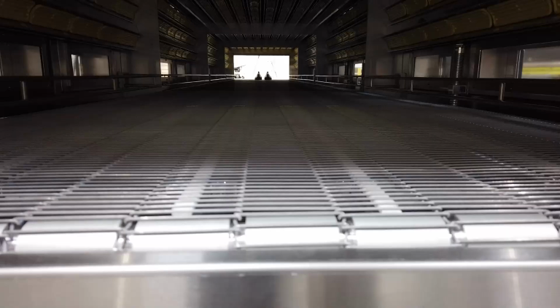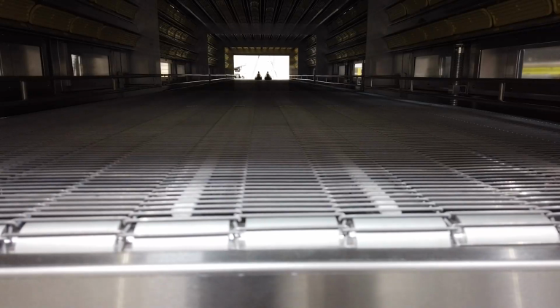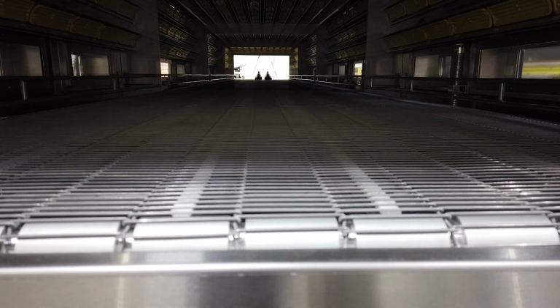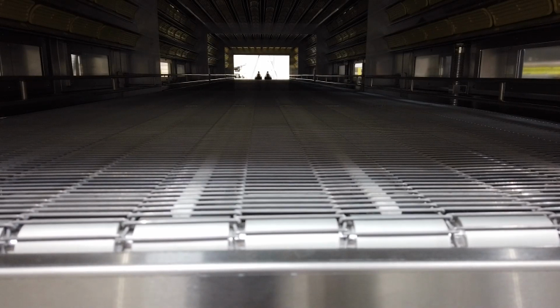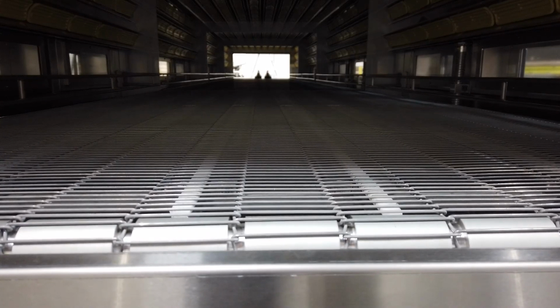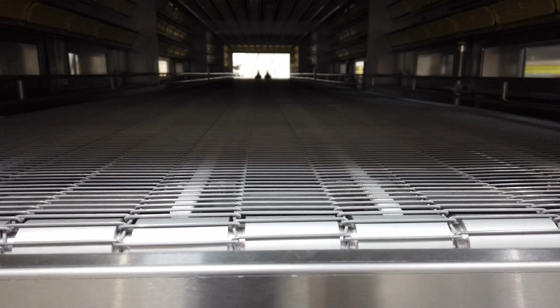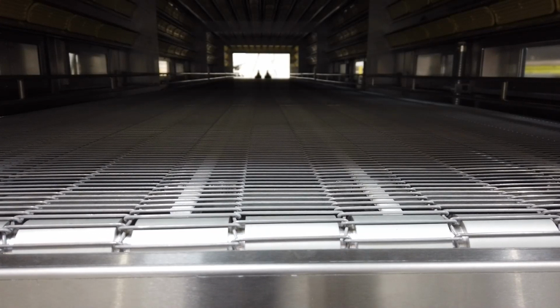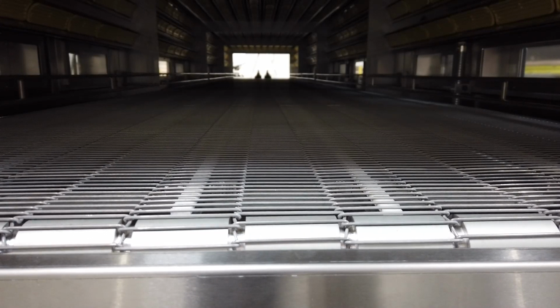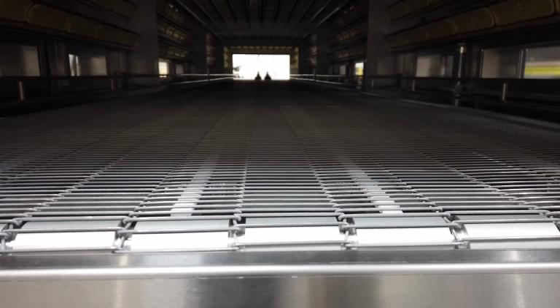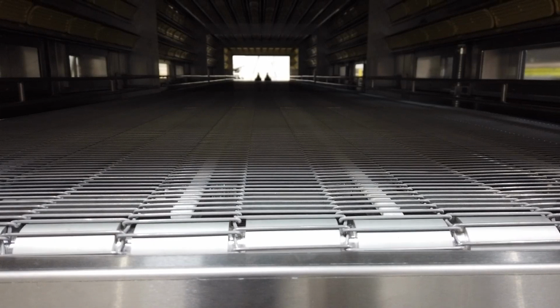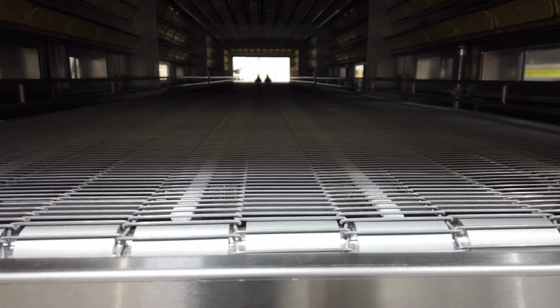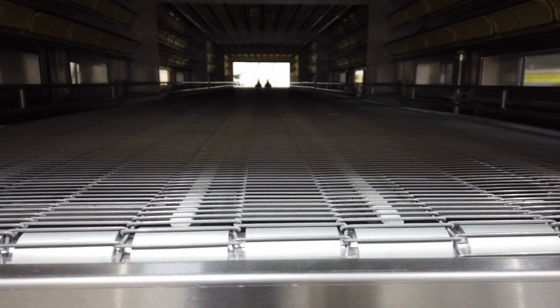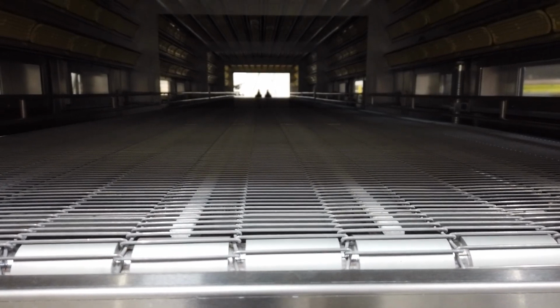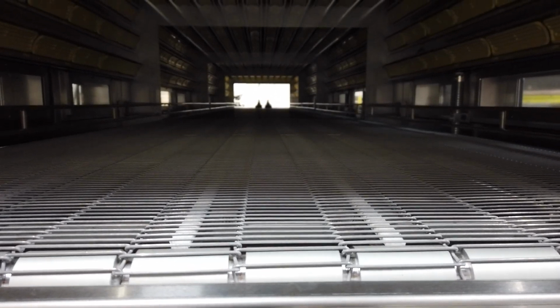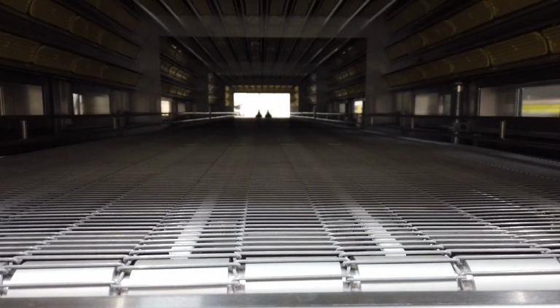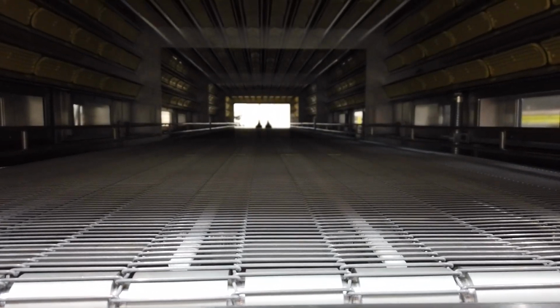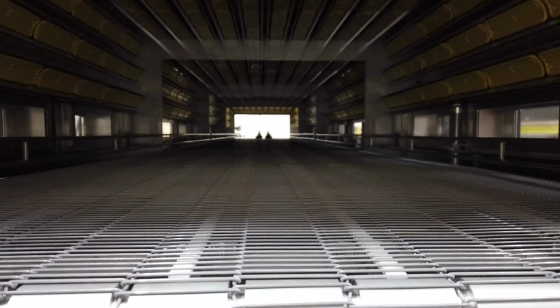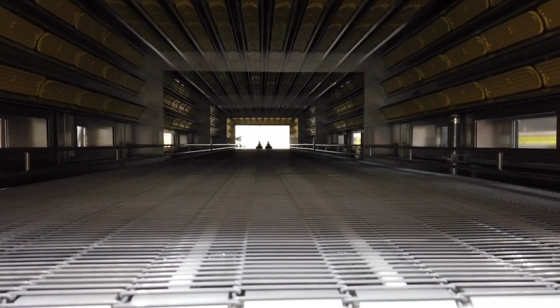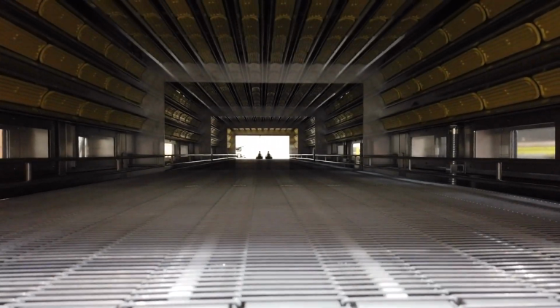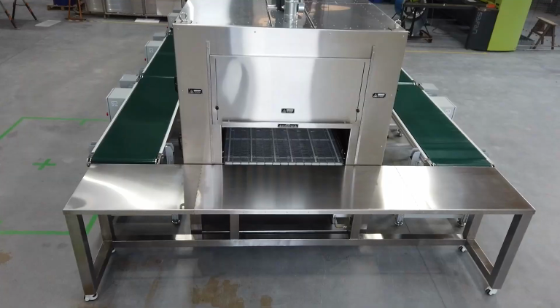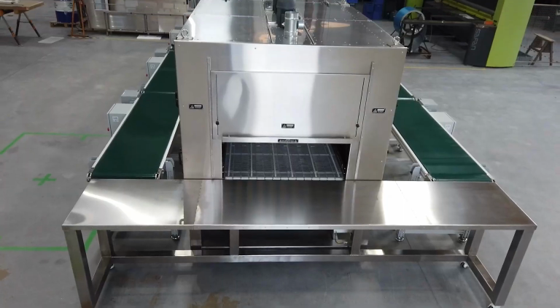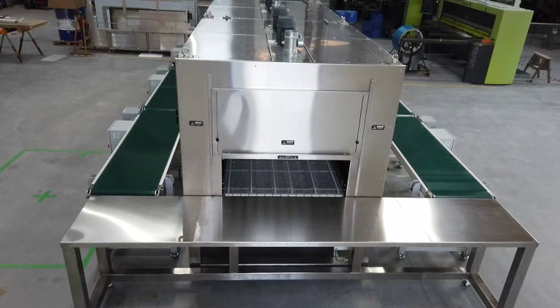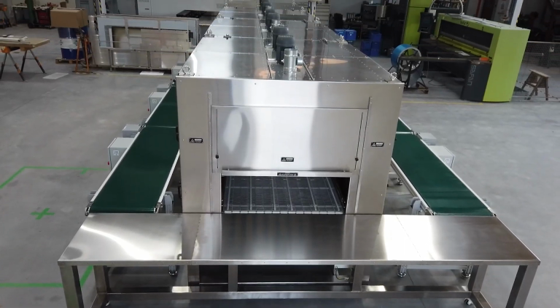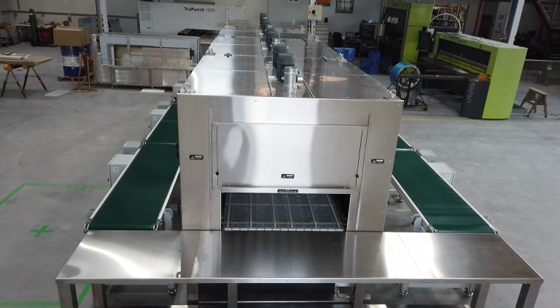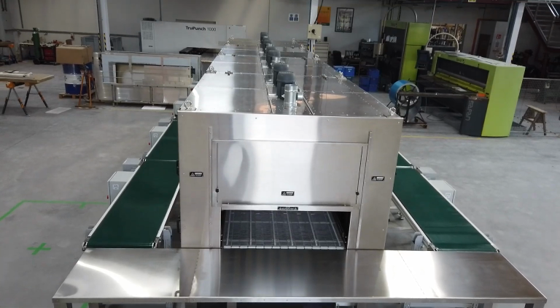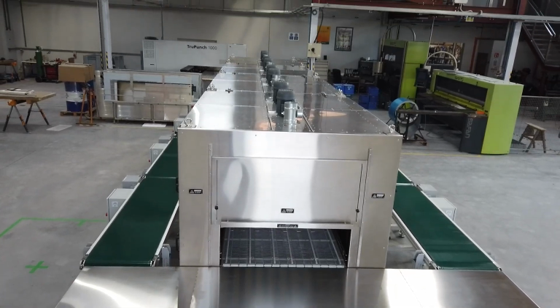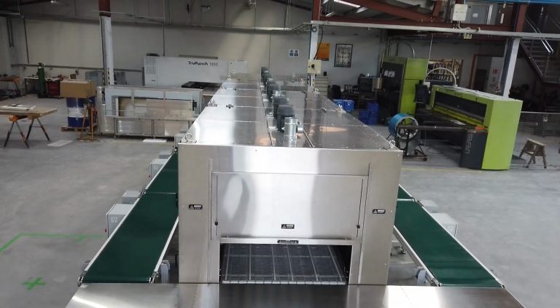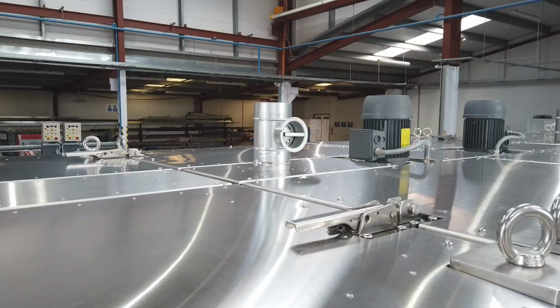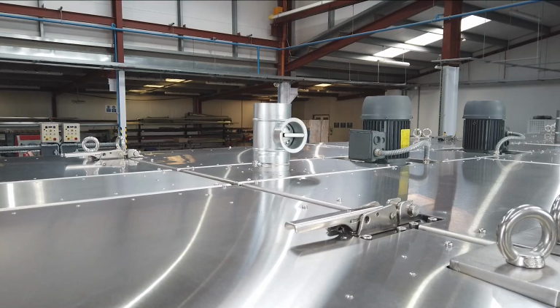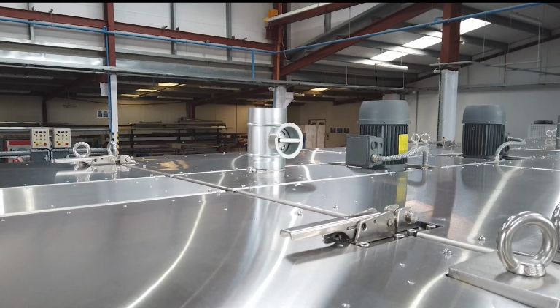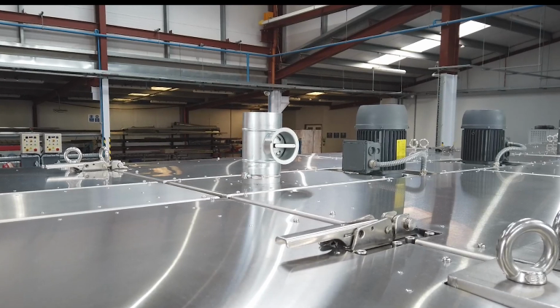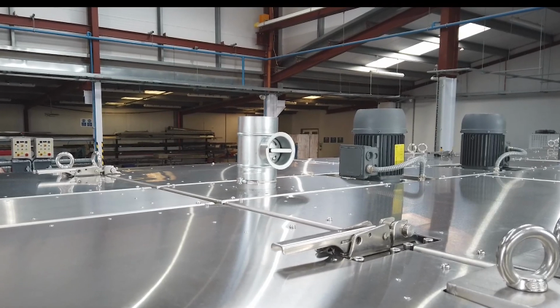It has stainless steel conveyors that run from the front all the way through the oven to the exit. It also has exhaust outlet ports at the top for light extraction.